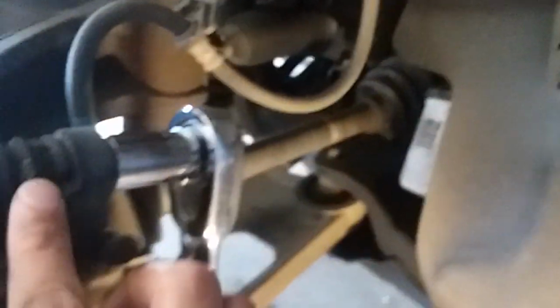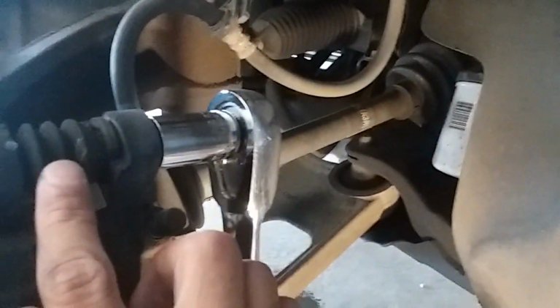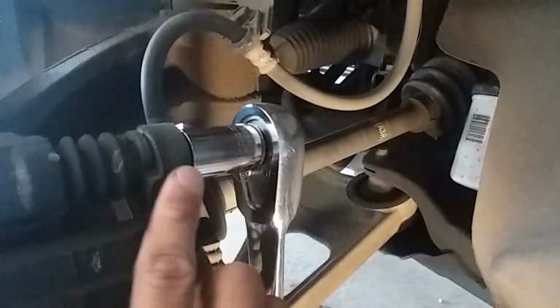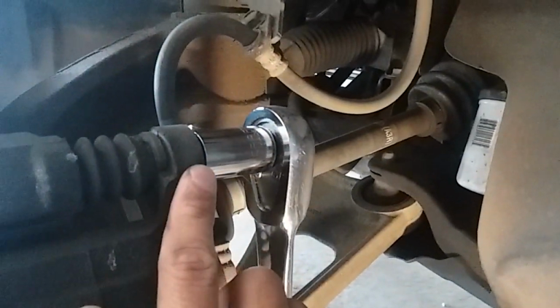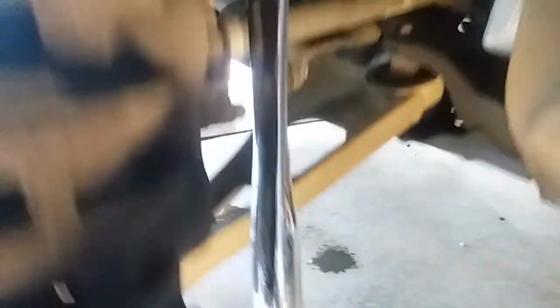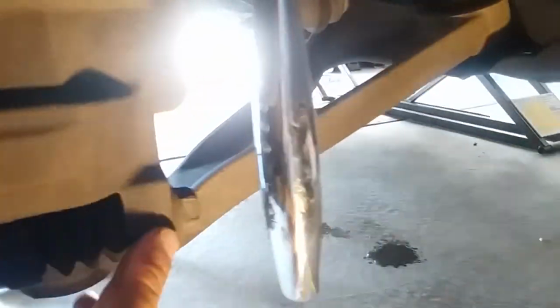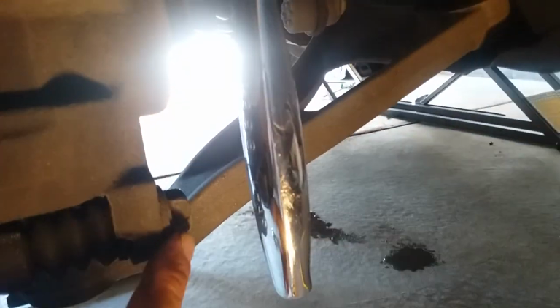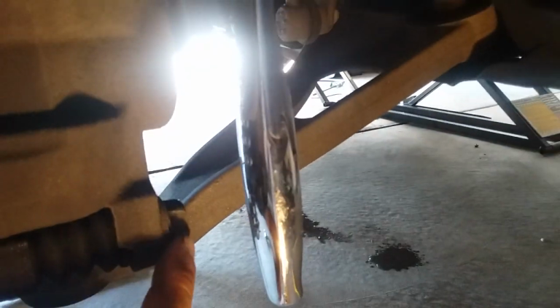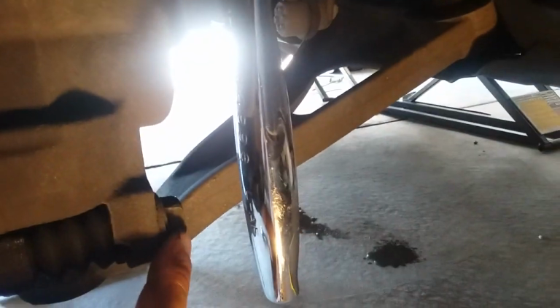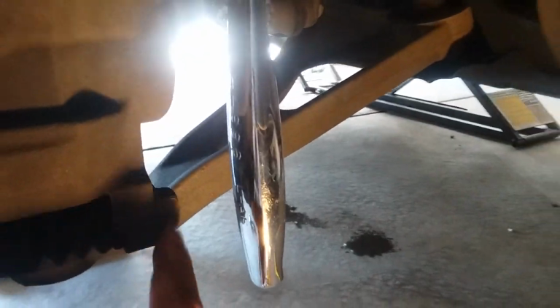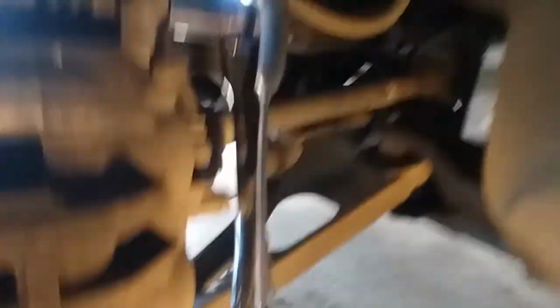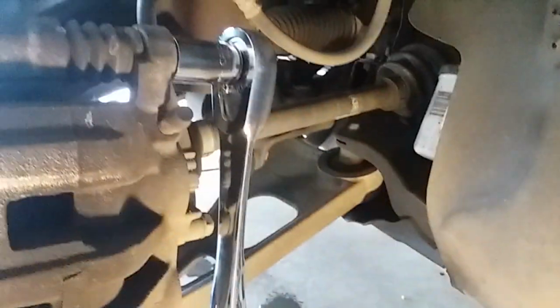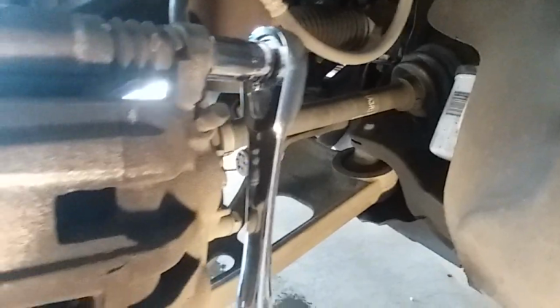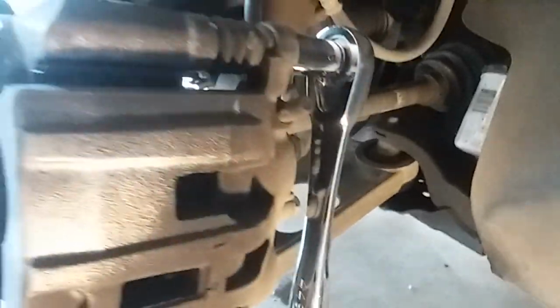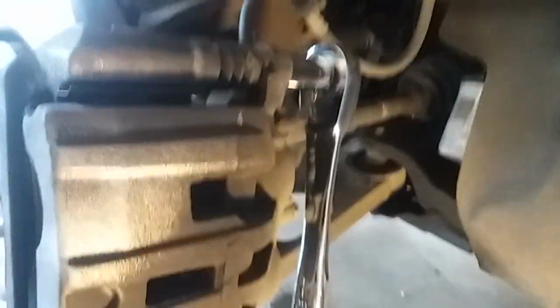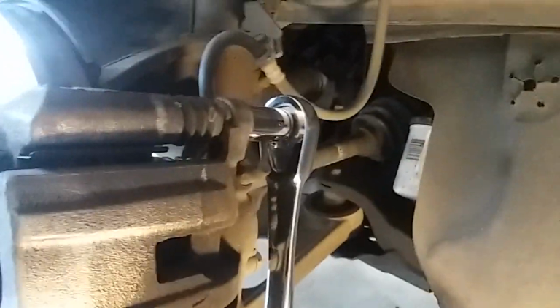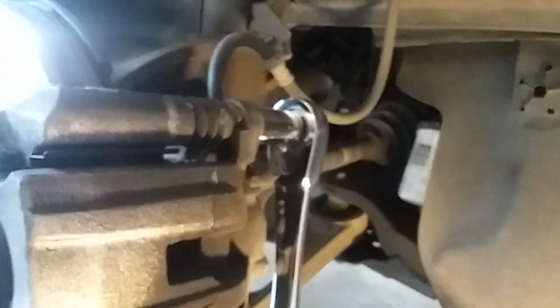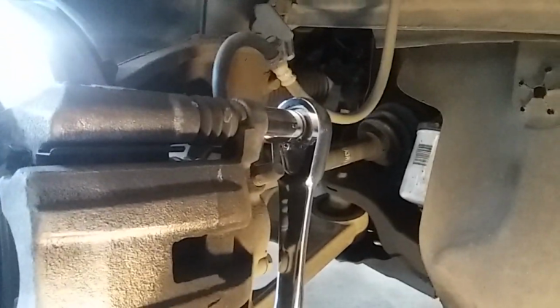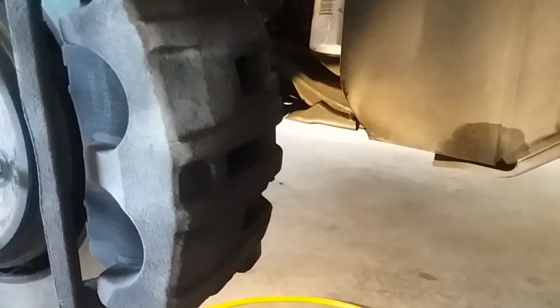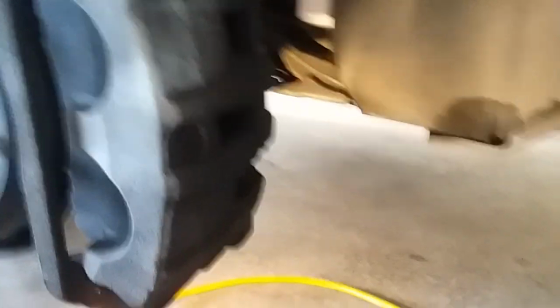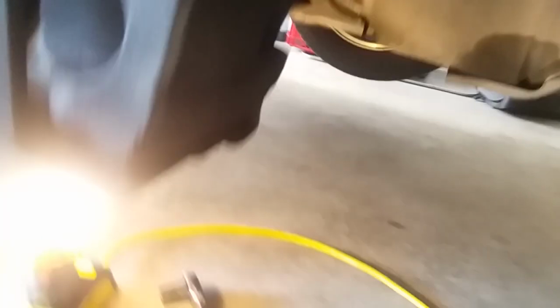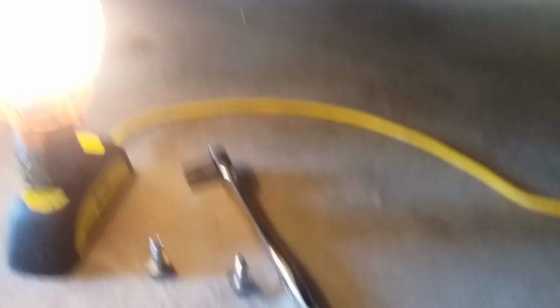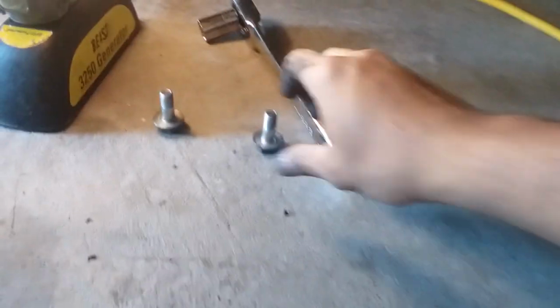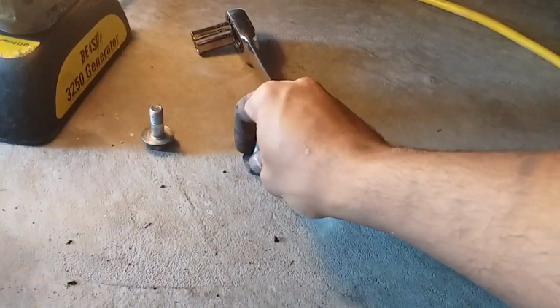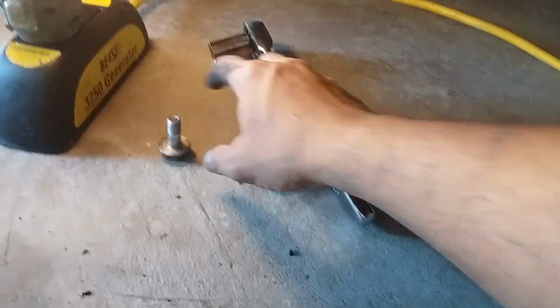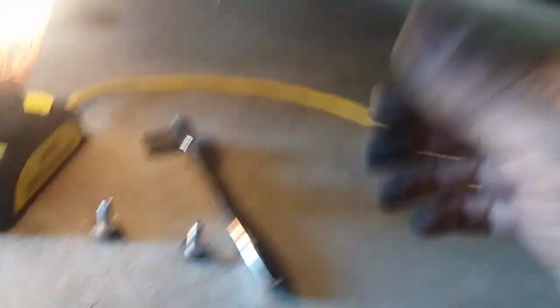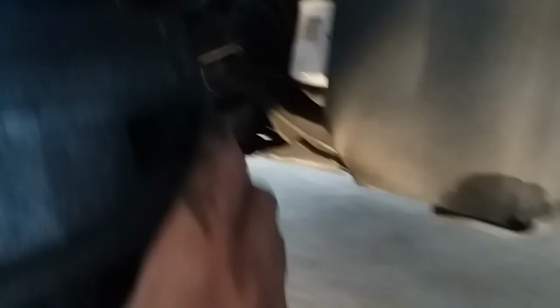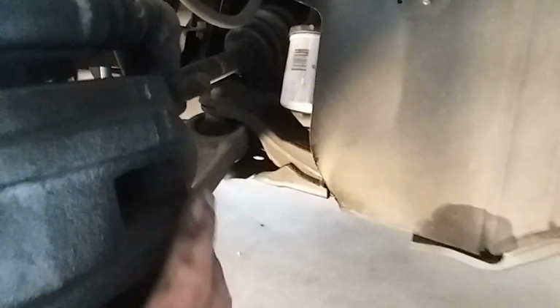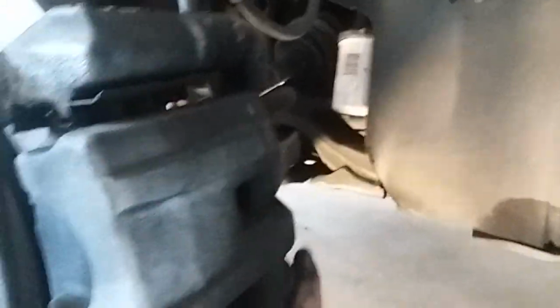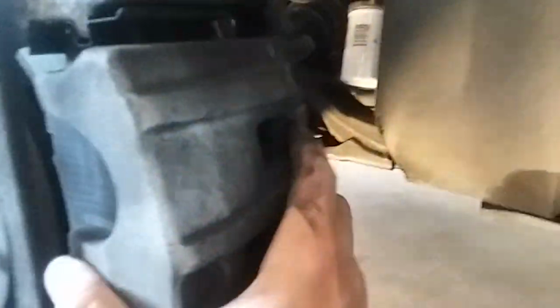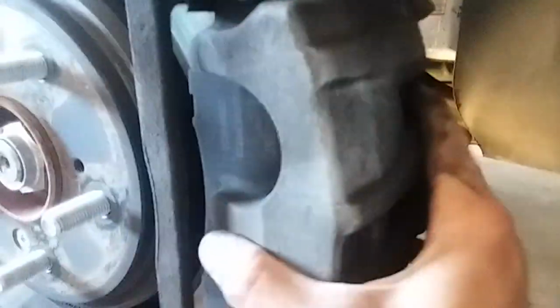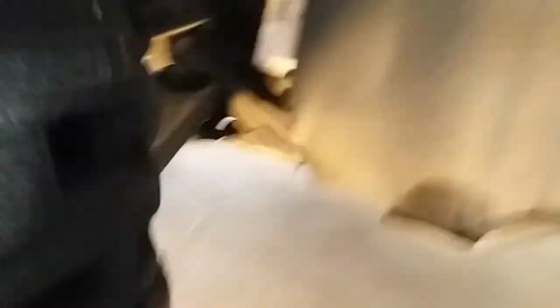Just going to remove this bolt here and this one down here — 17mm — and then I'll flip the caliper over. Got the two bolts out, we'll flip this caliper over.